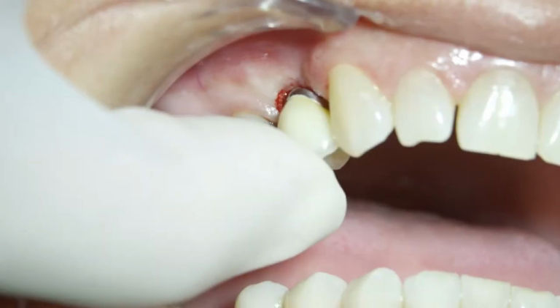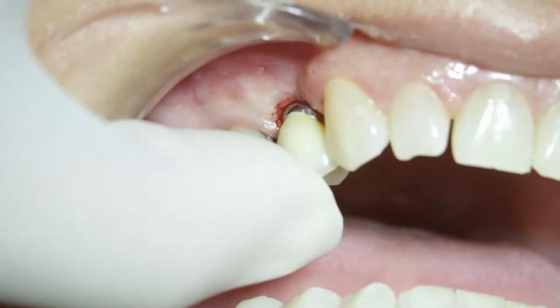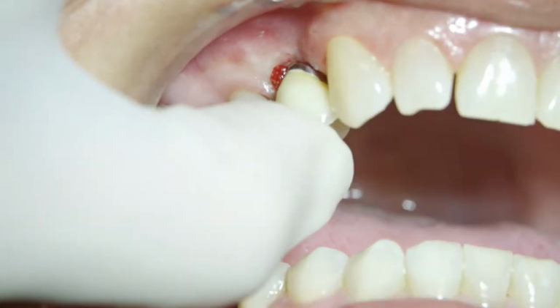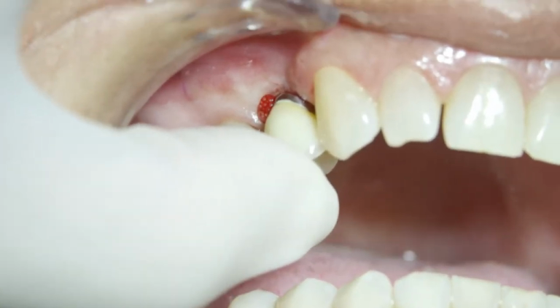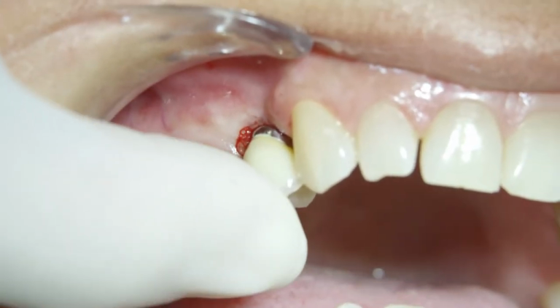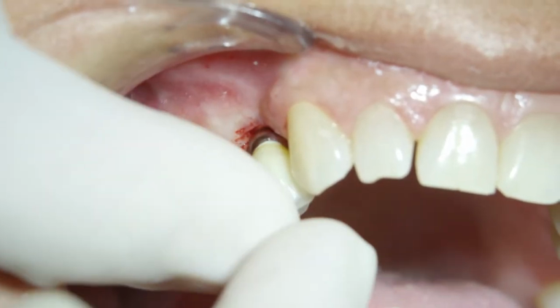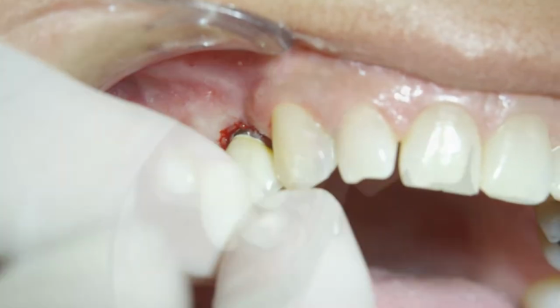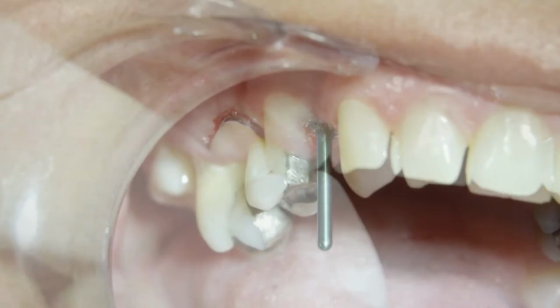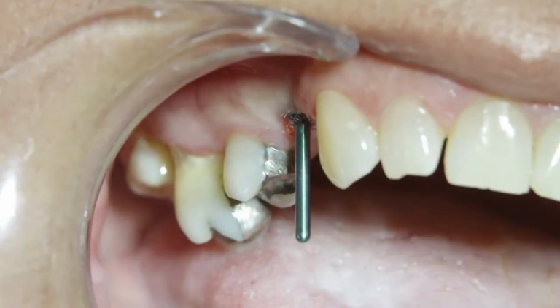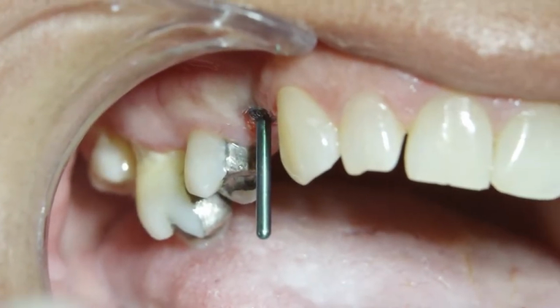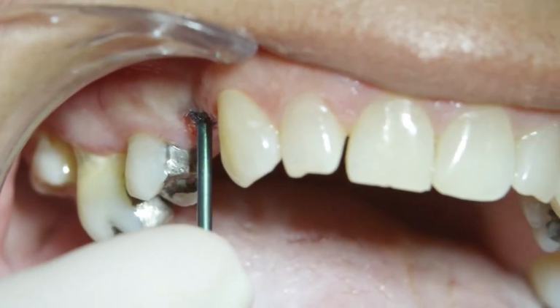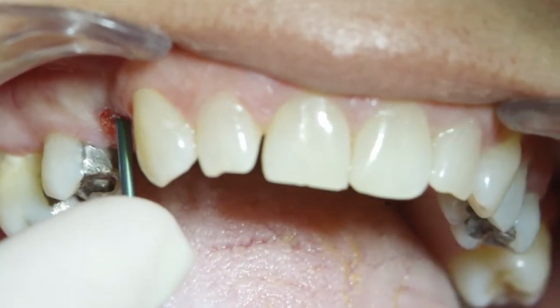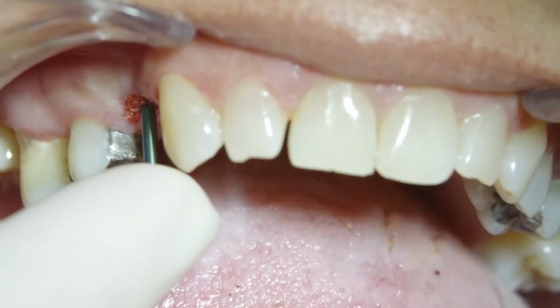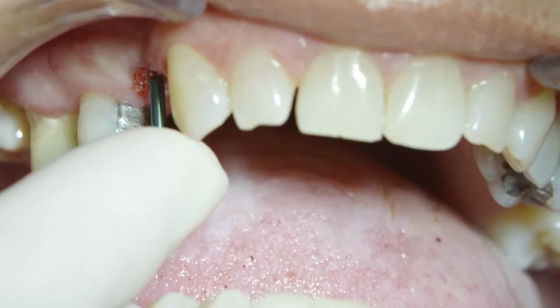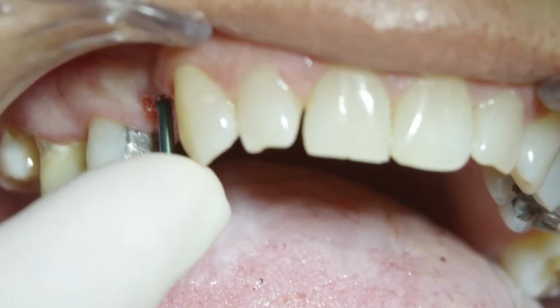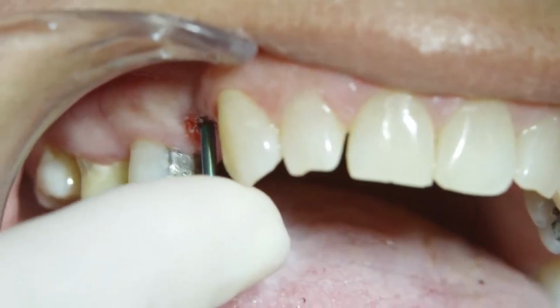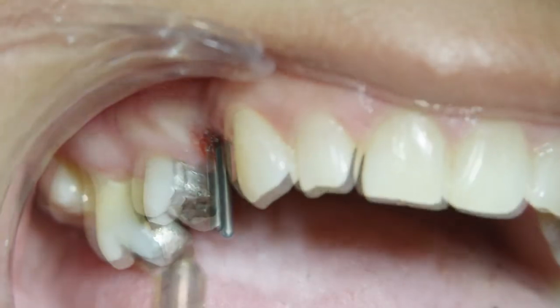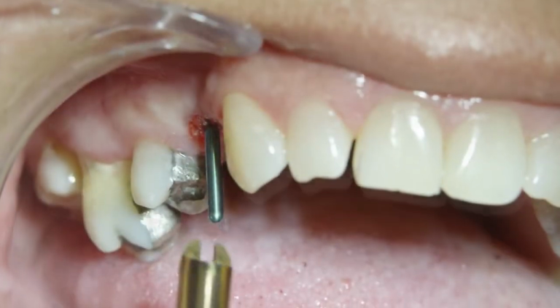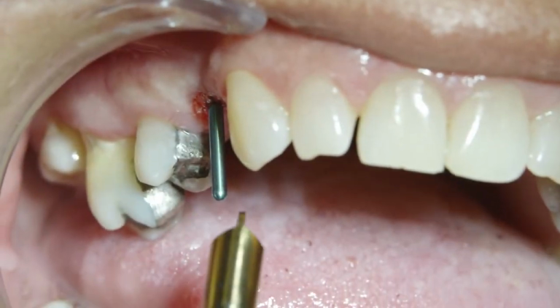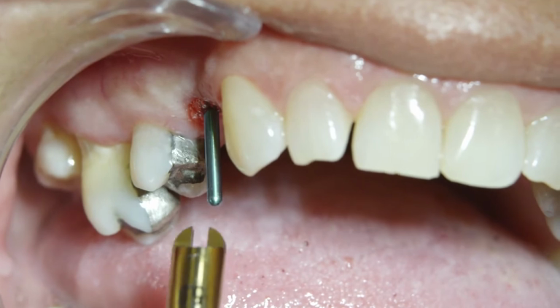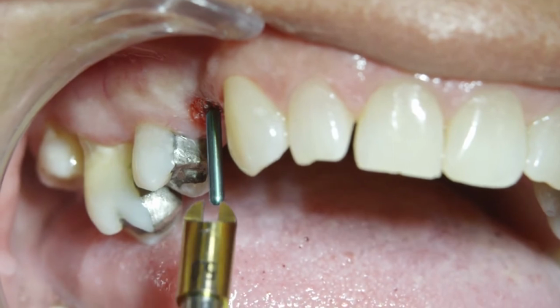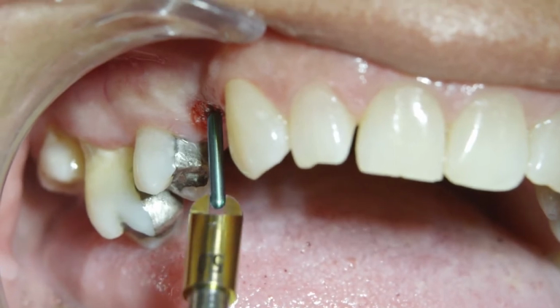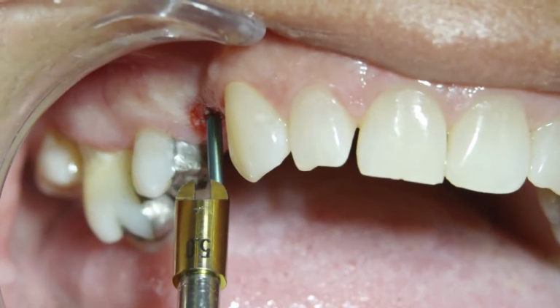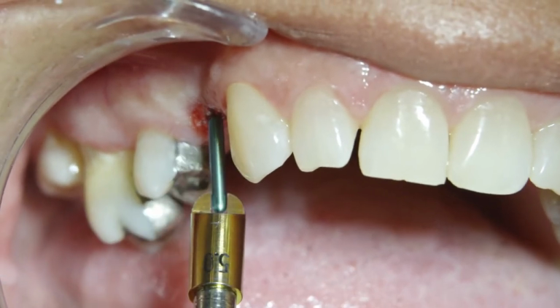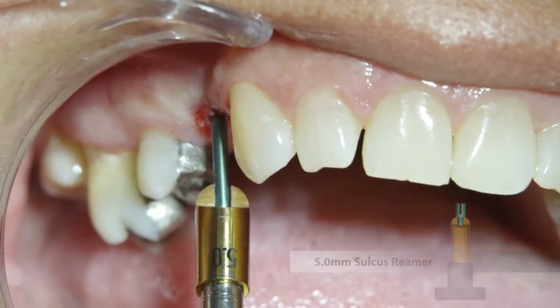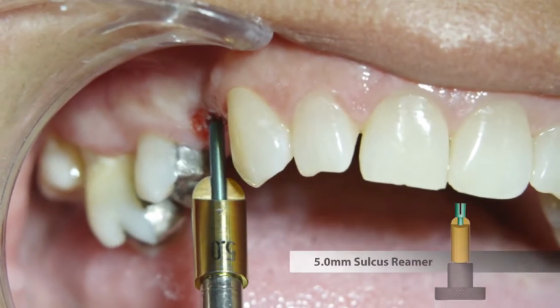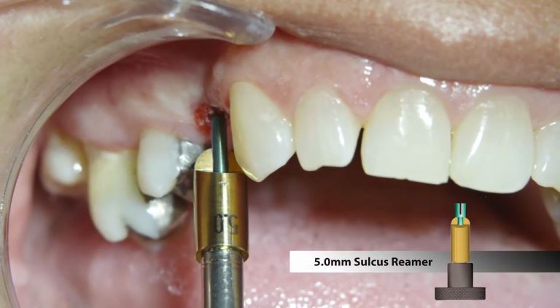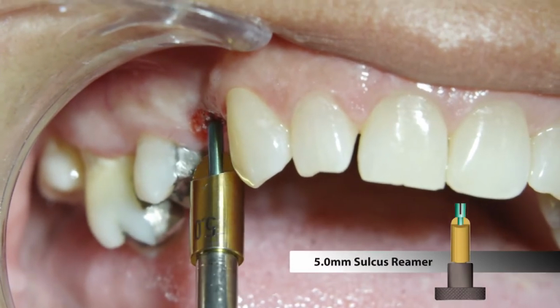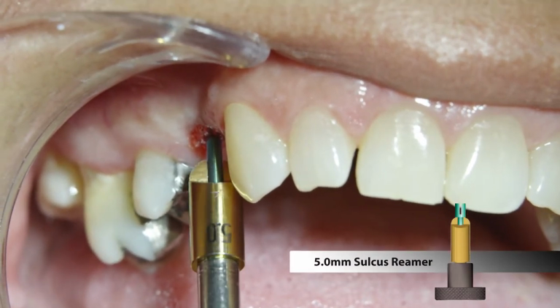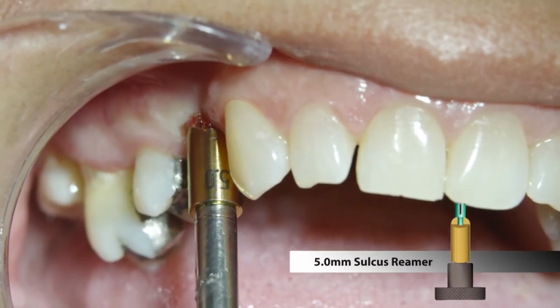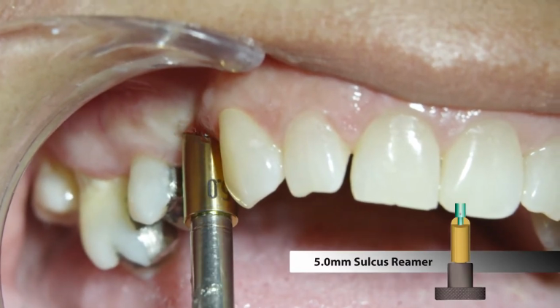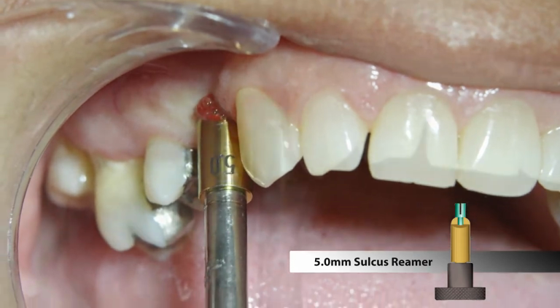After the initial seating of the IAC, a green three millimeter guide pin is inserted into the well of the implant. Then a gold five millimeter sulcus reamer attached to a threaded straight handle is slid onto the guide pin.